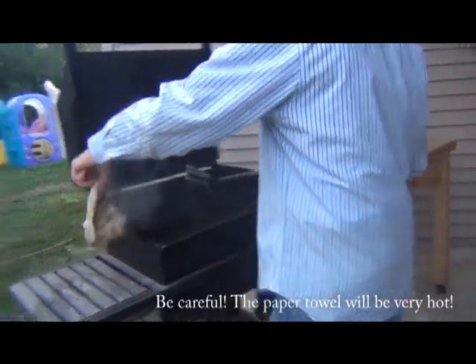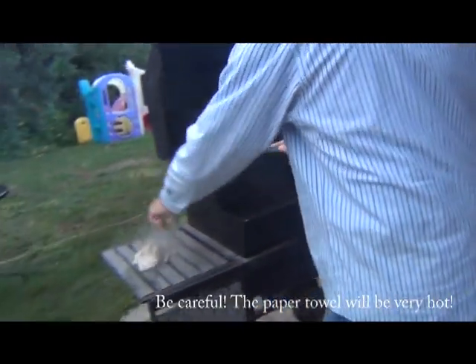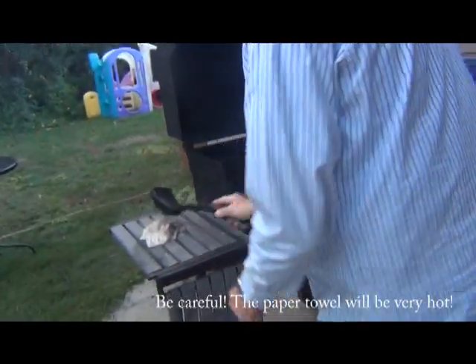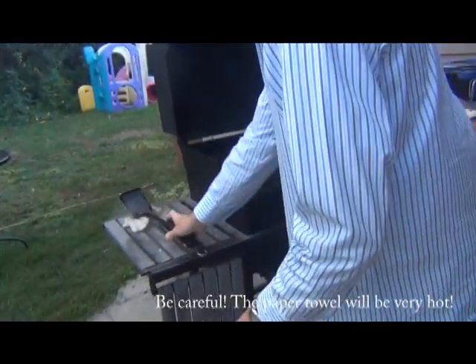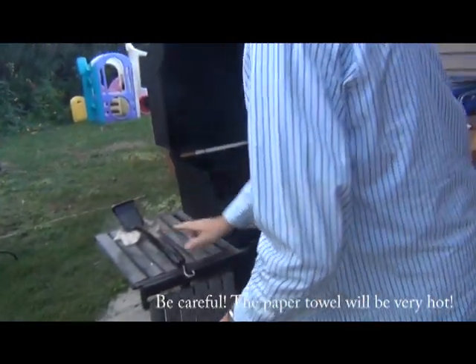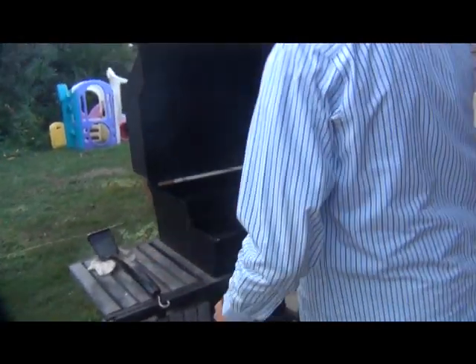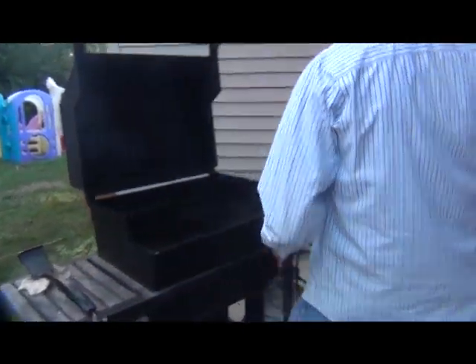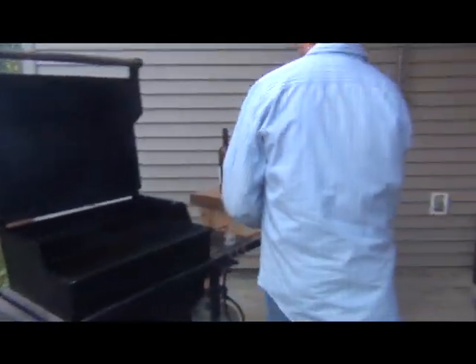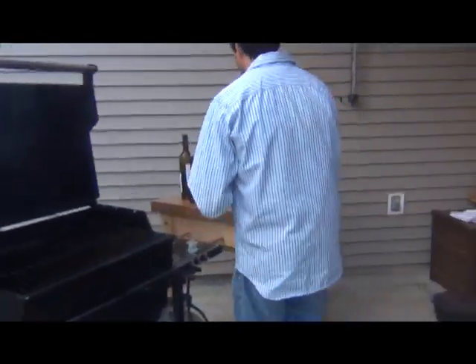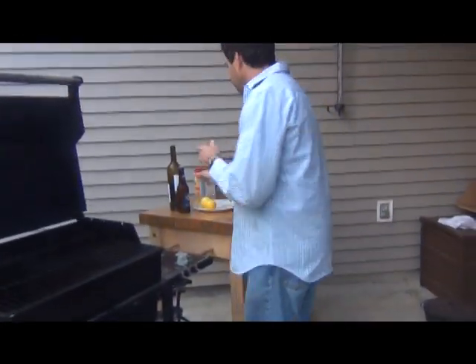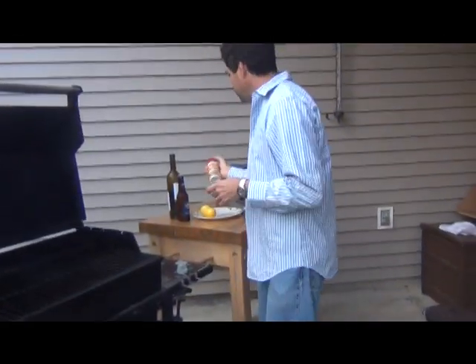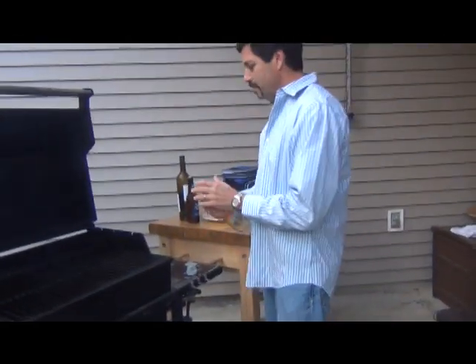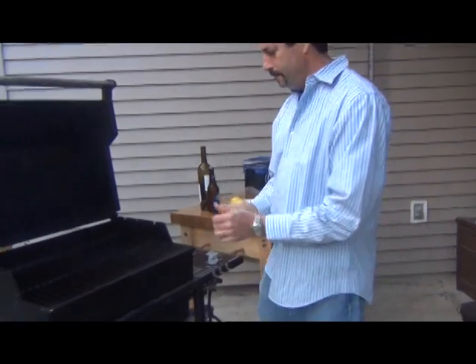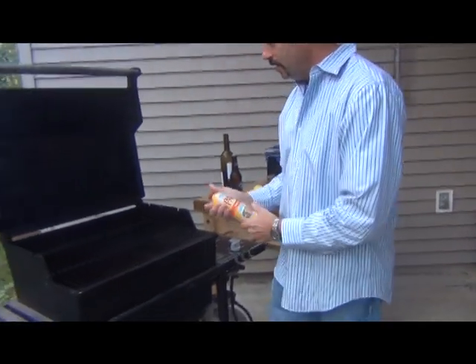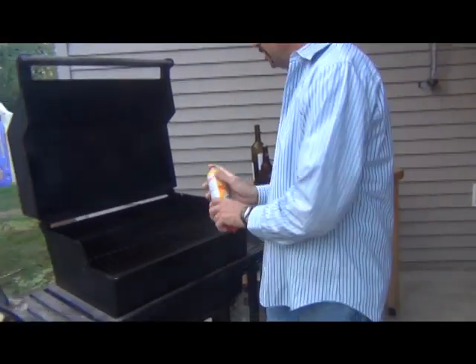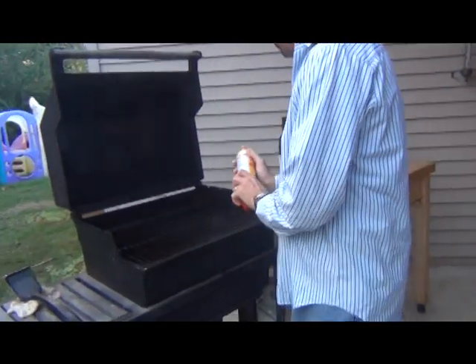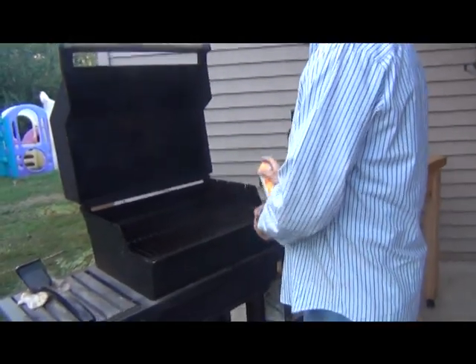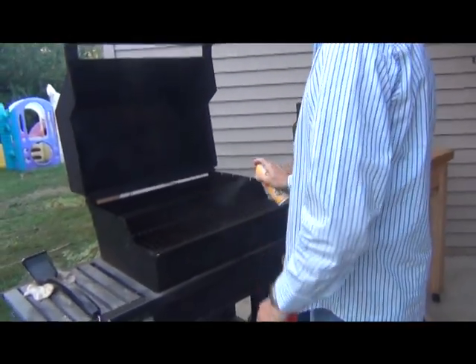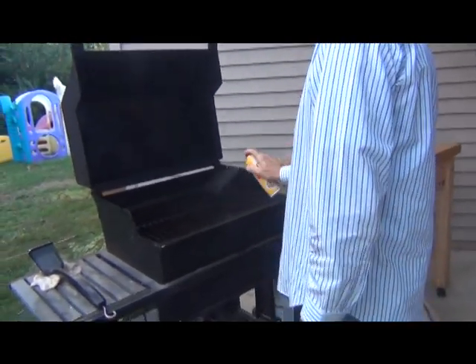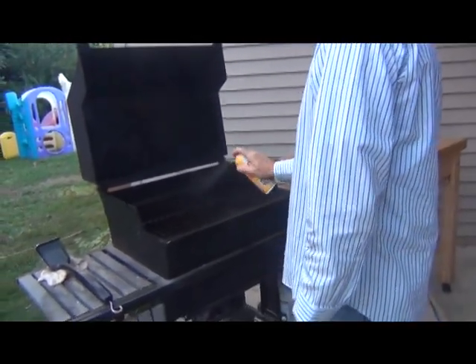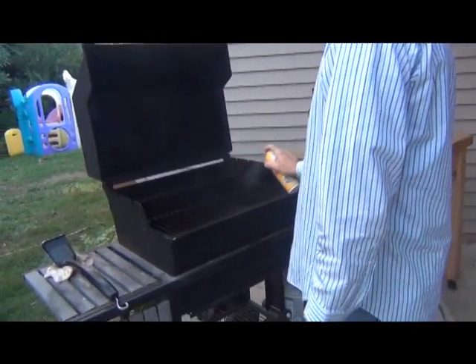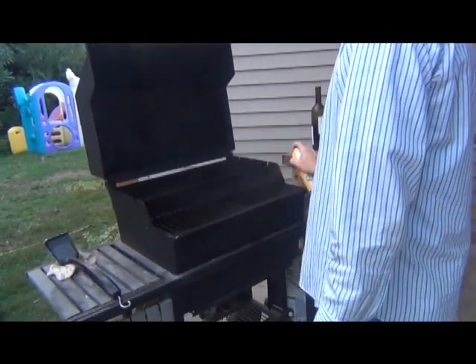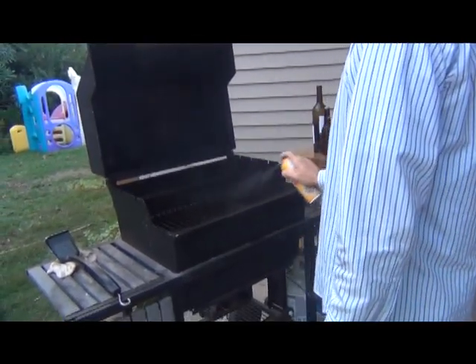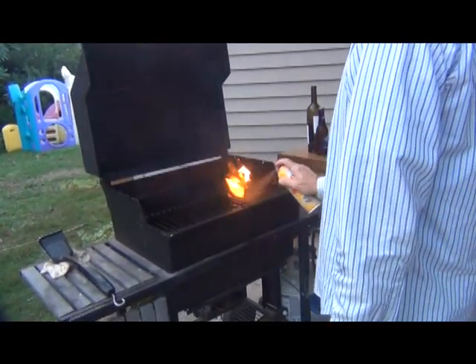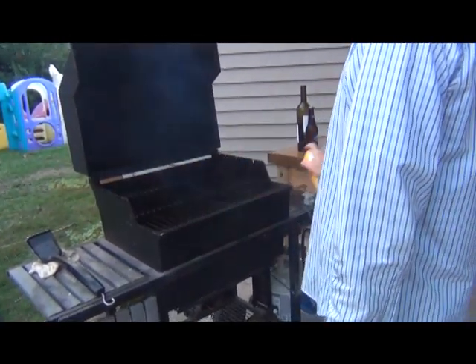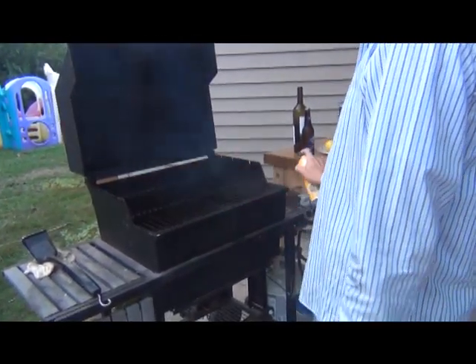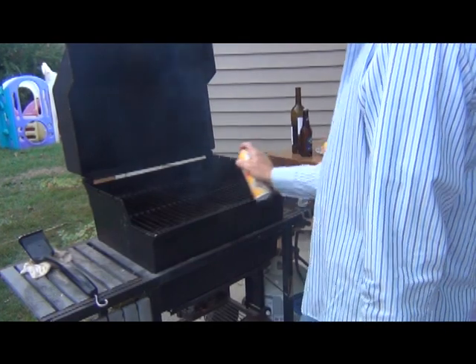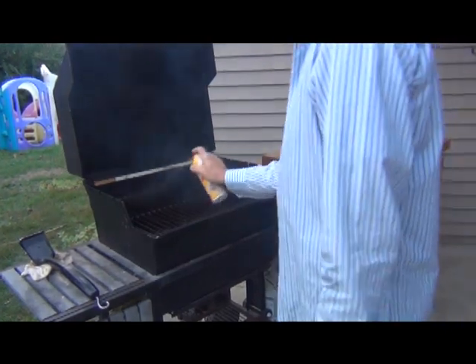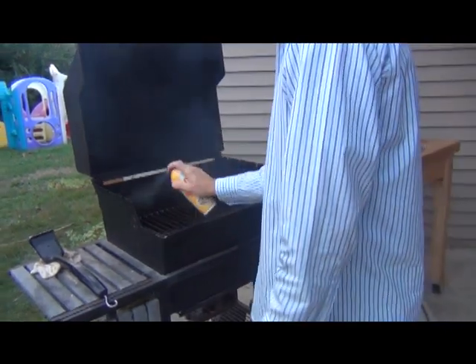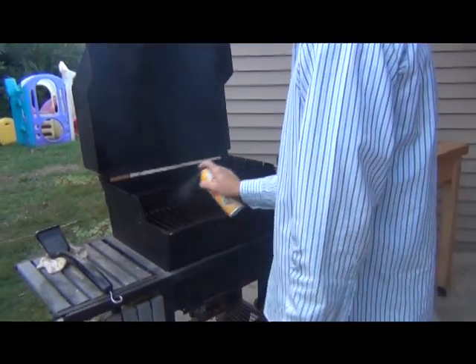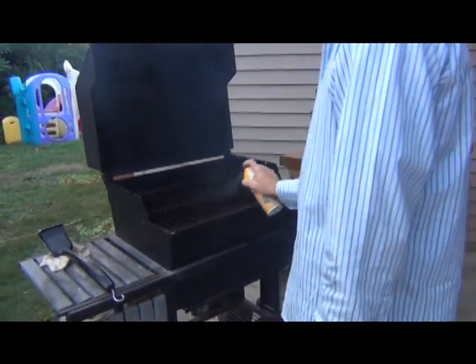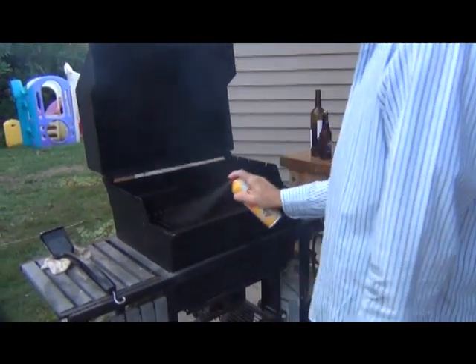It's hot. Now I'm going to spray a little bit of Pam on here — watch how it can flame up. What that's going to do is make it a nice clean surface.